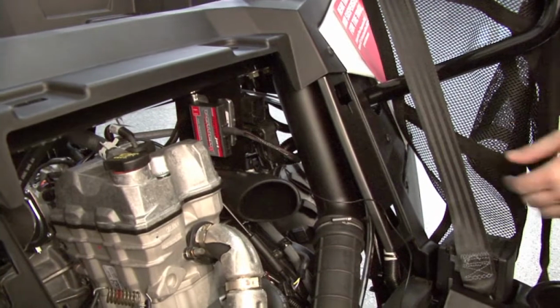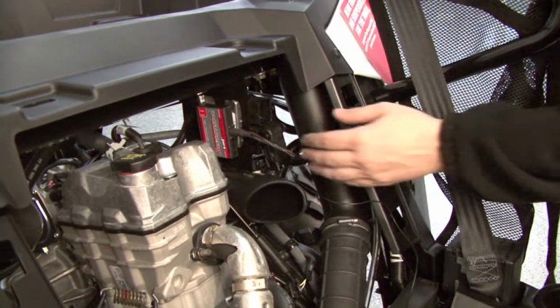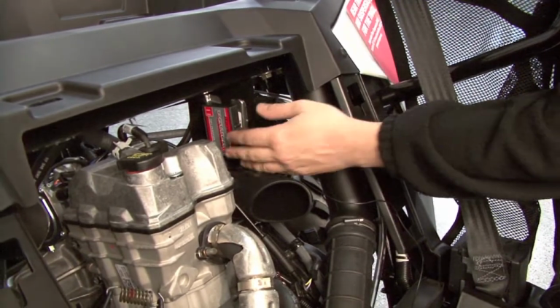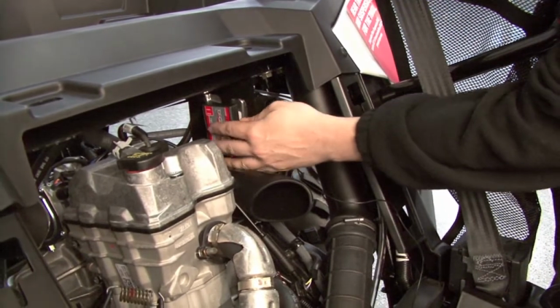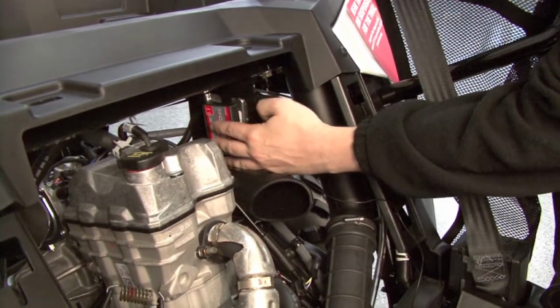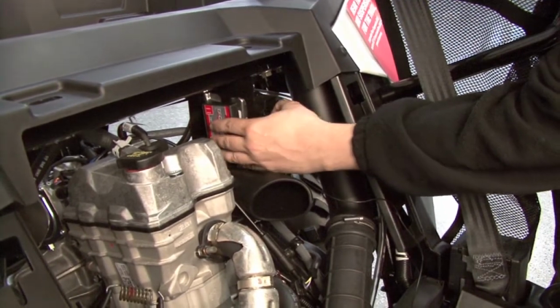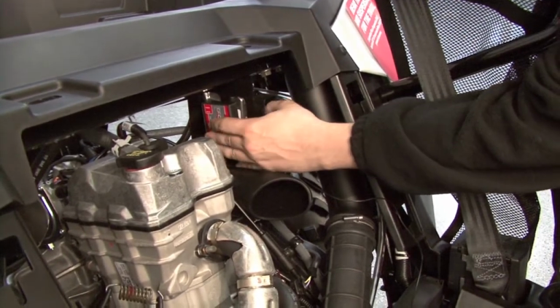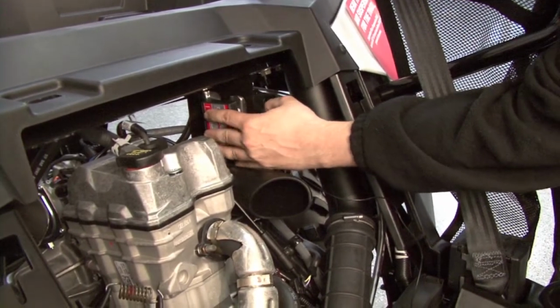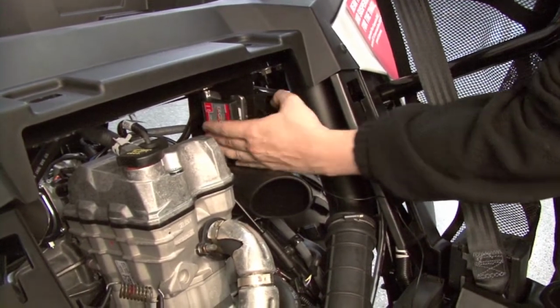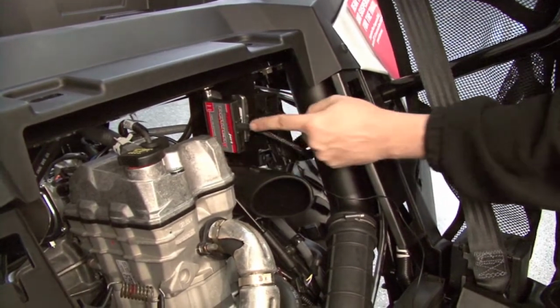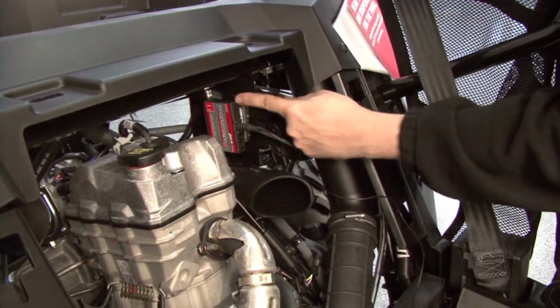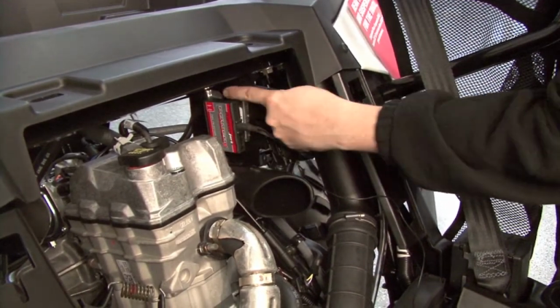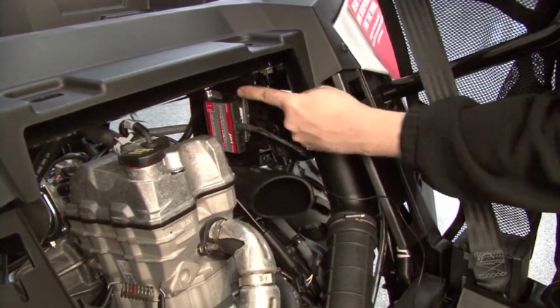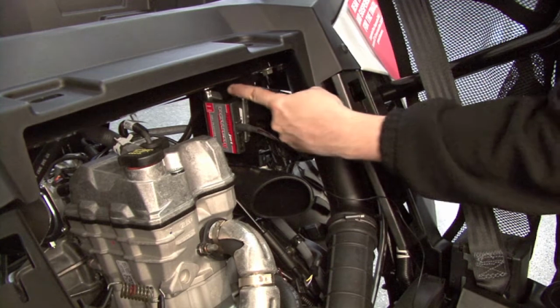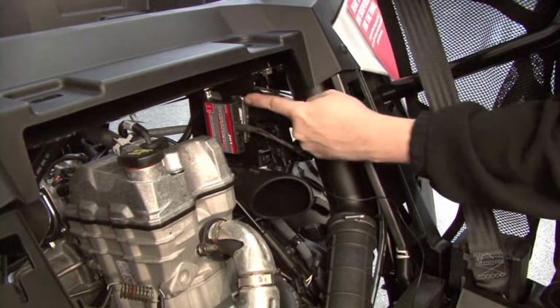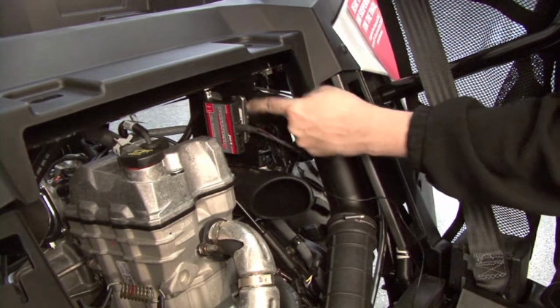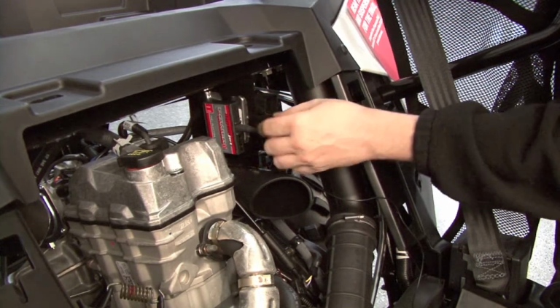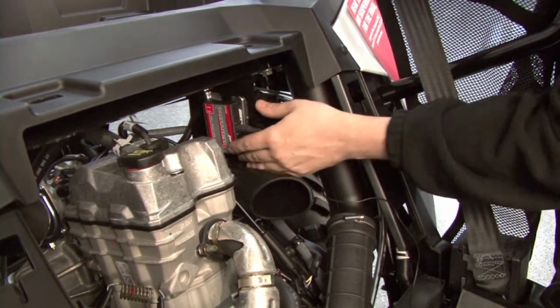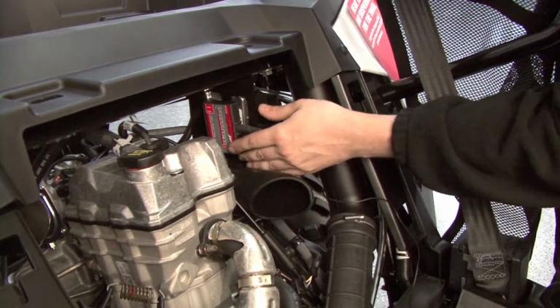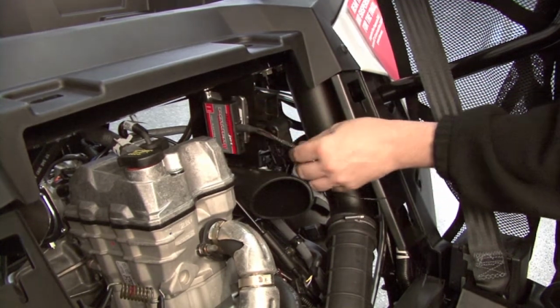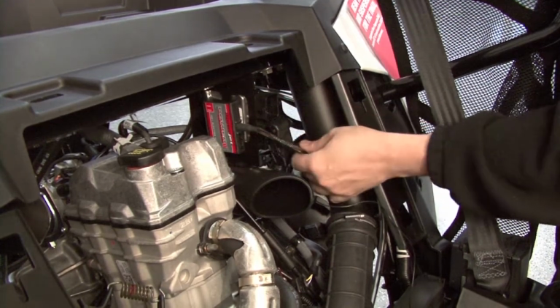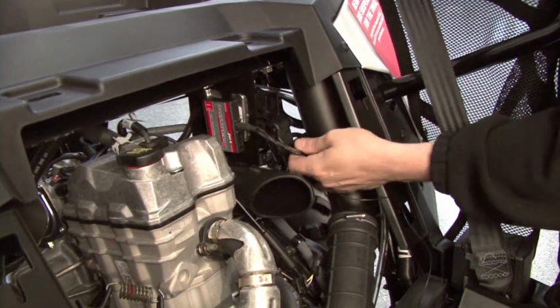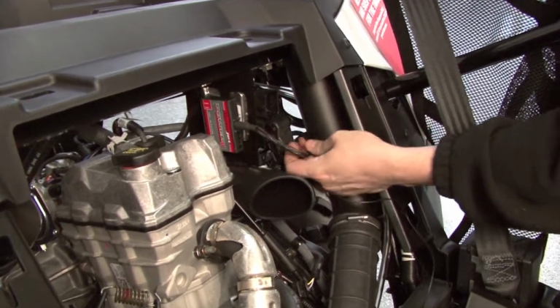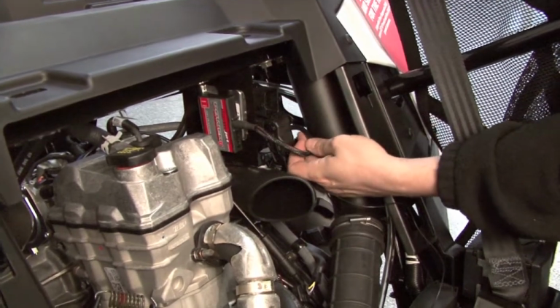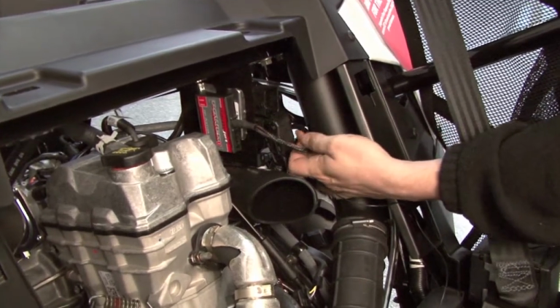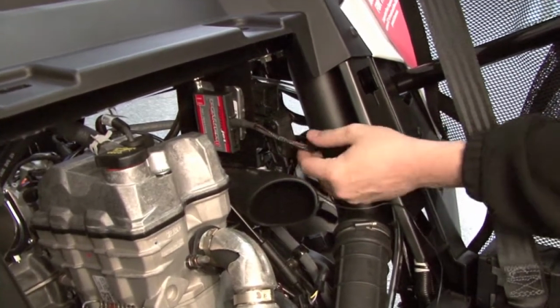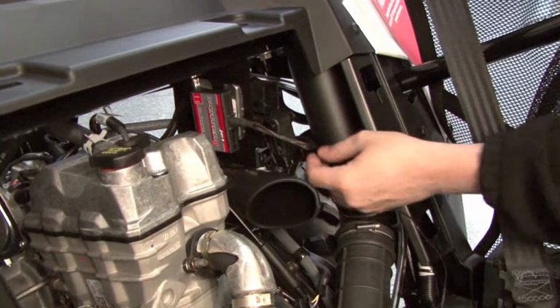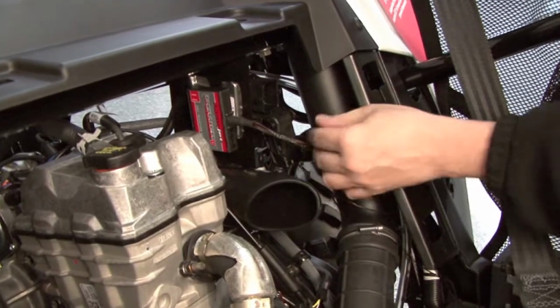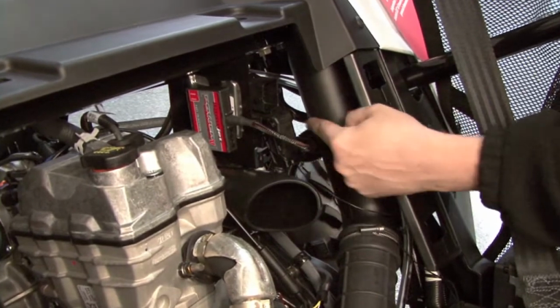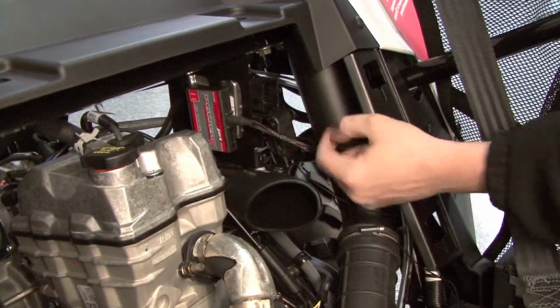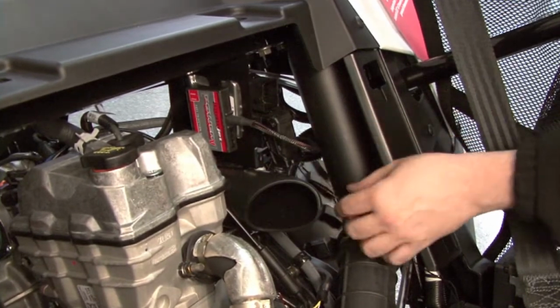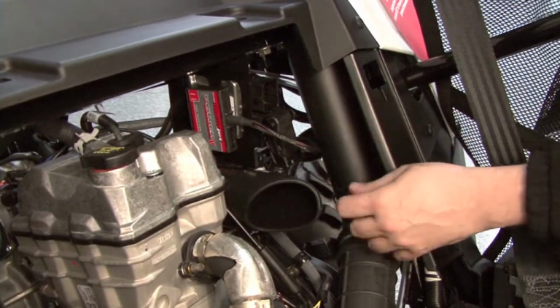Using the supplied dual lock velcro strip I'm going to secure the Power Commander module to this frame bracket that holds the ECM, and then I'm going to route the Power Commander harness into the rear left fender well.